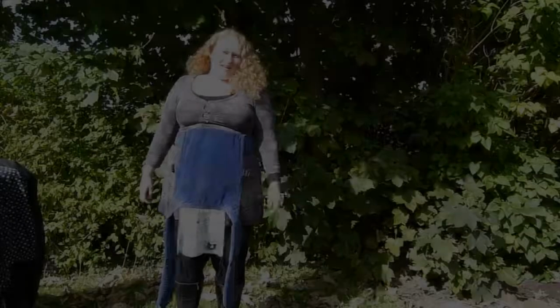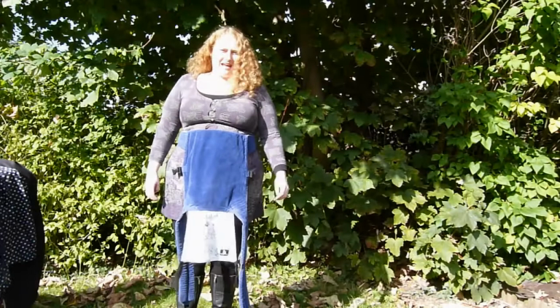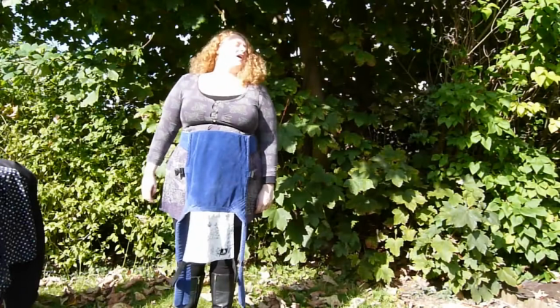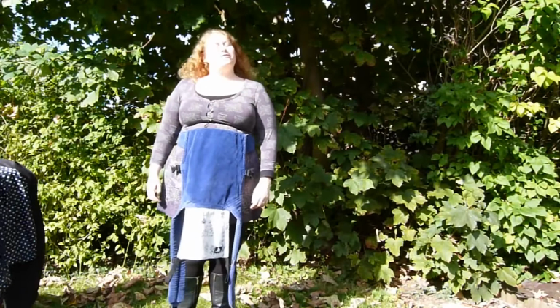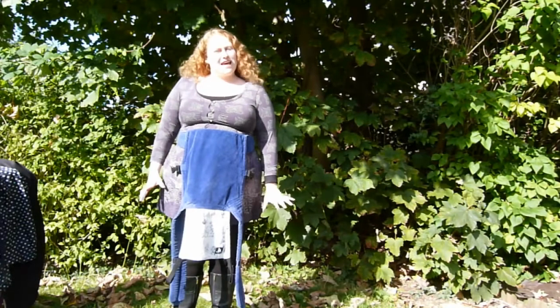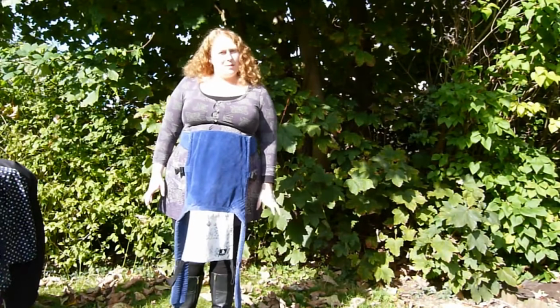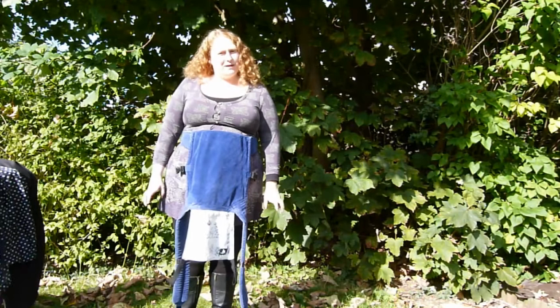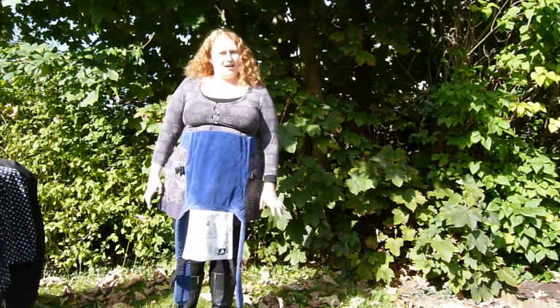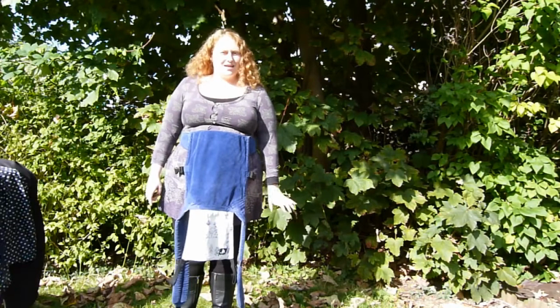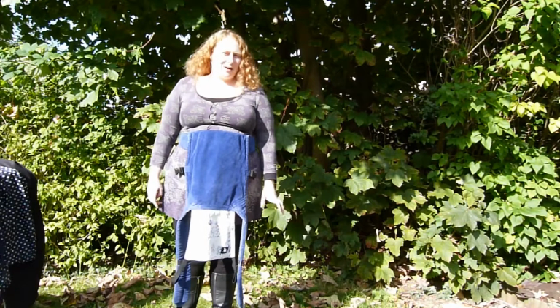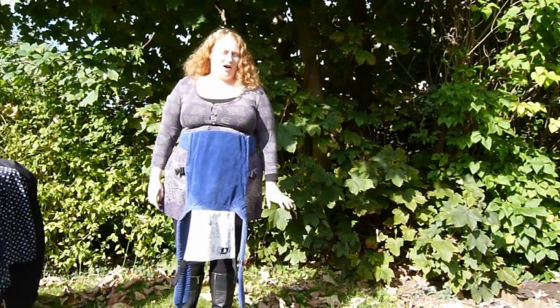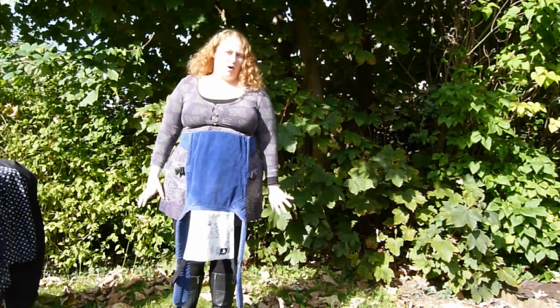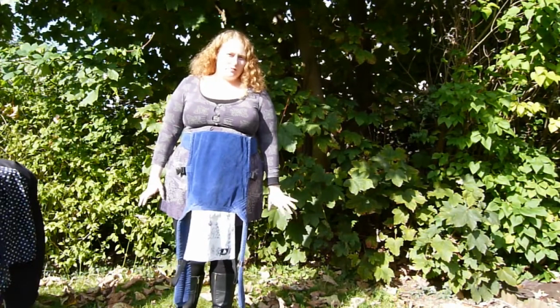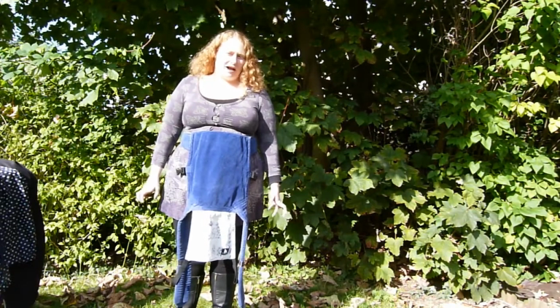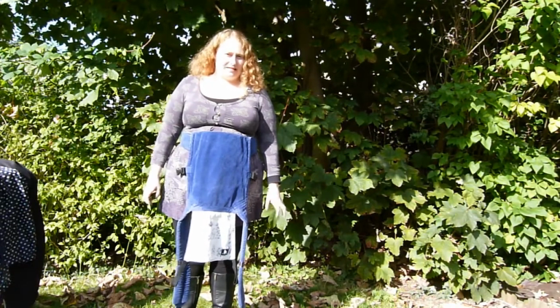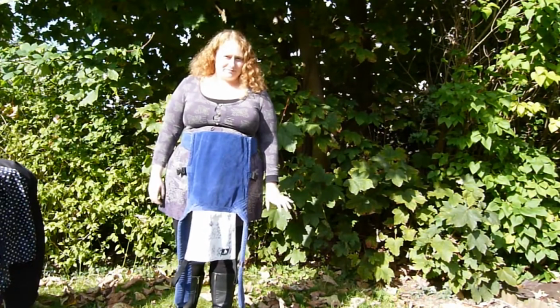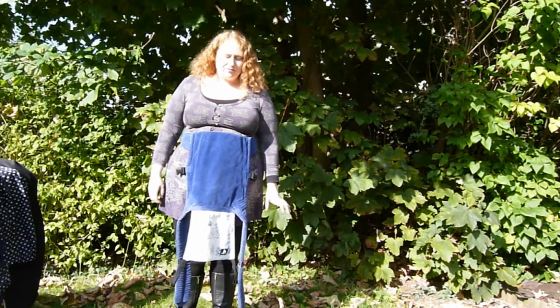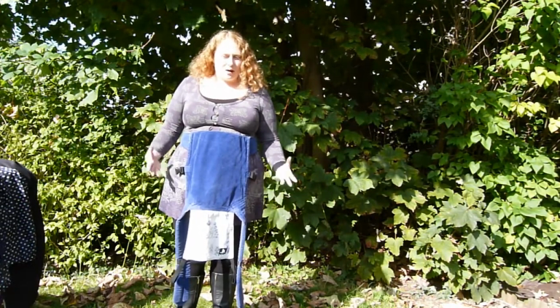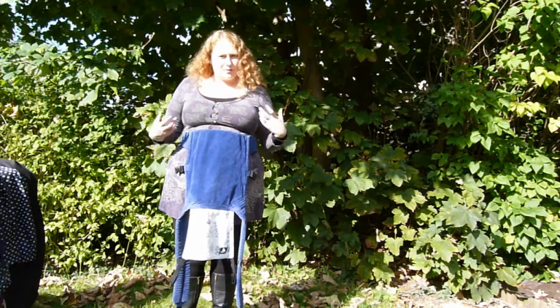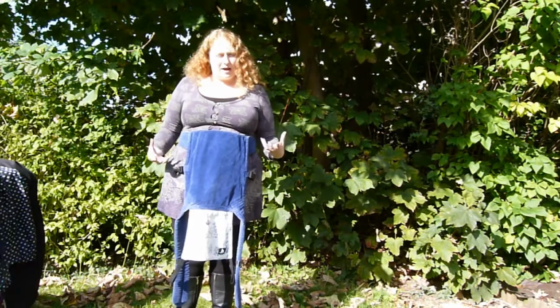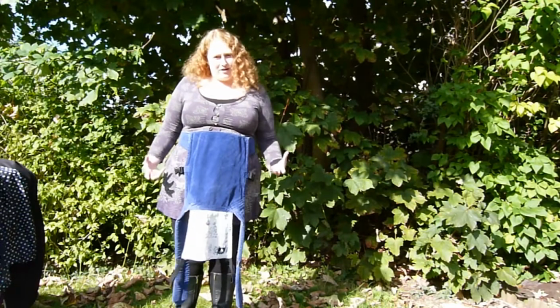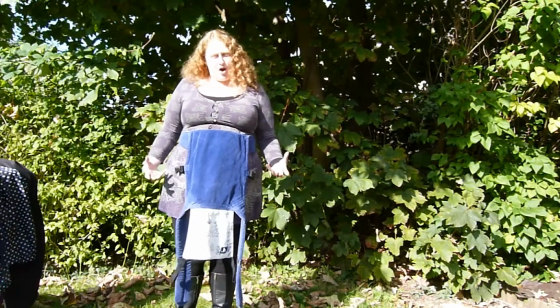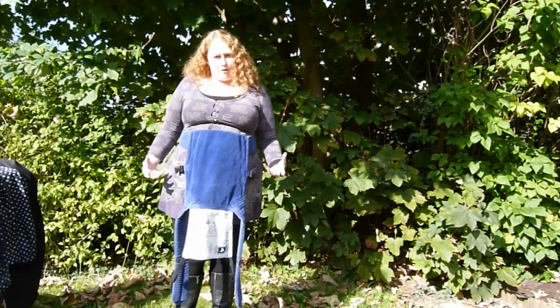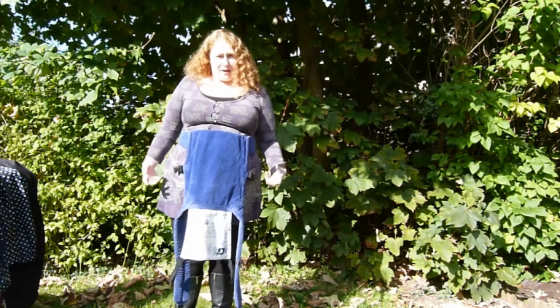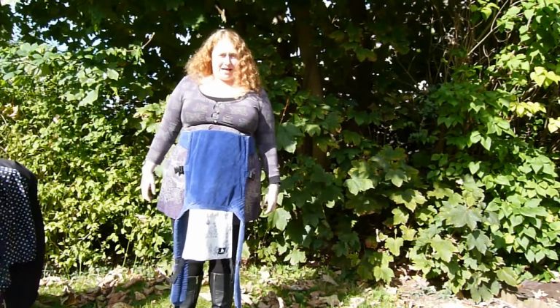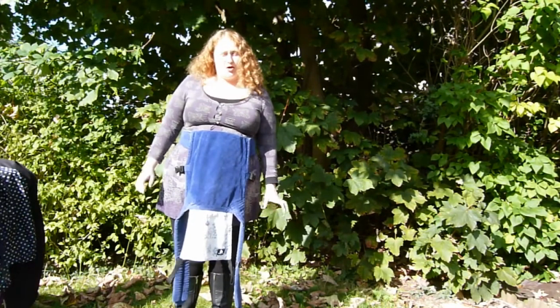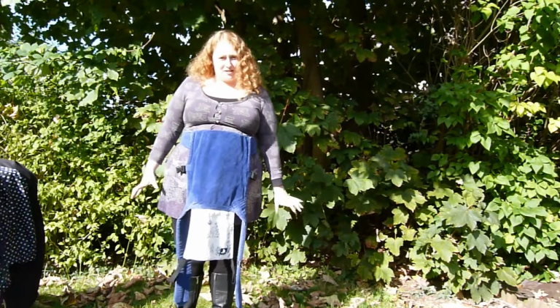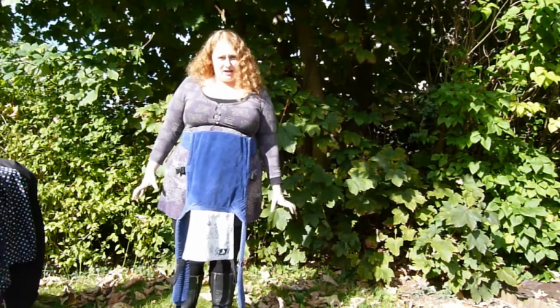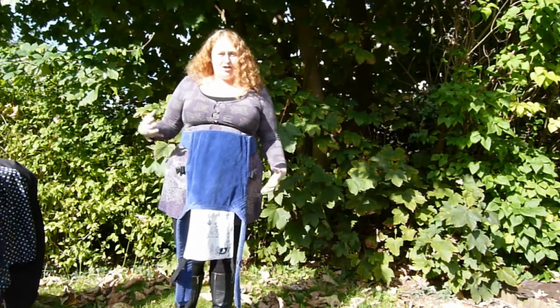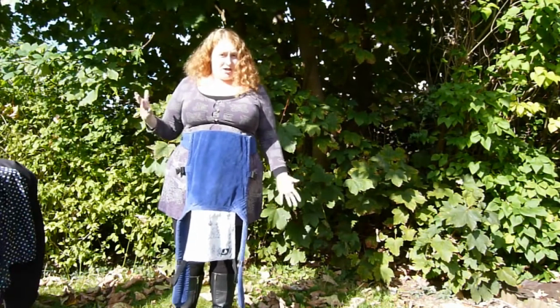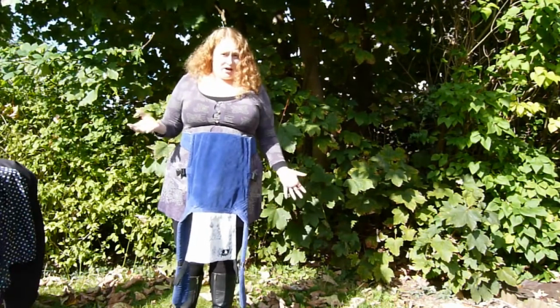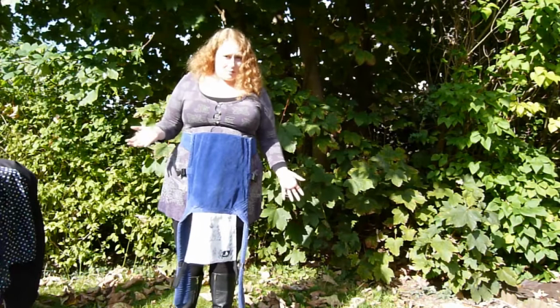I'm Sally. We've recently had a couple of people asking about how to keep your baby dry in wet weather when you're carrying them in a sling. Now obviously one of the main benefits of wearing a baby in a sling is that you can be hands free, so obviously you can use an umbrella.